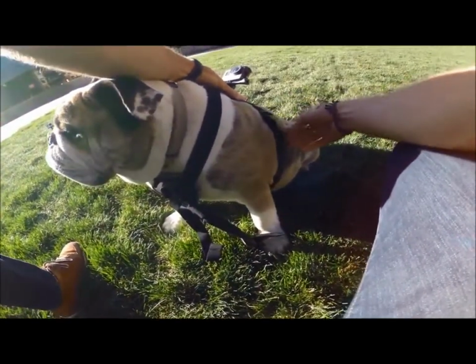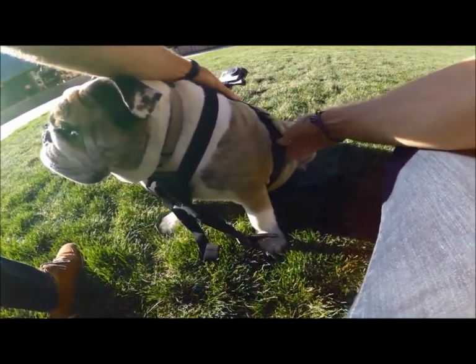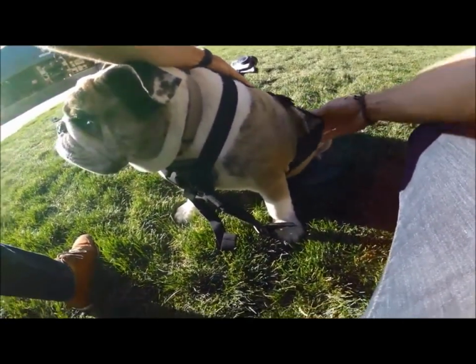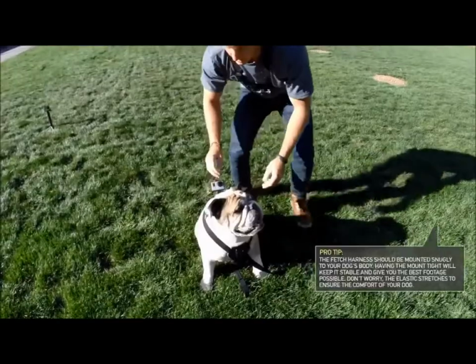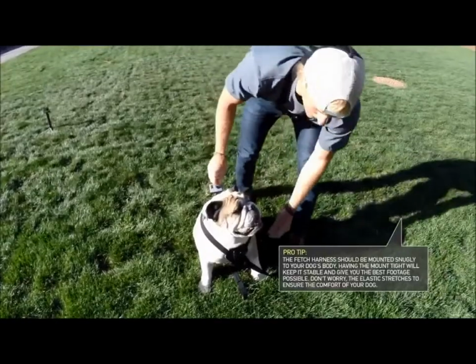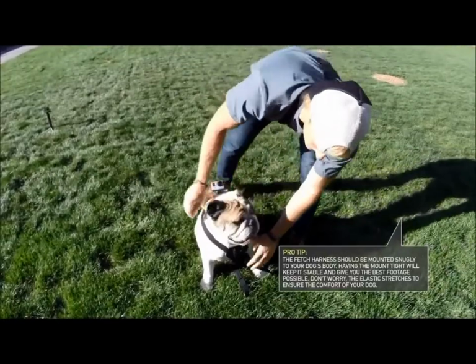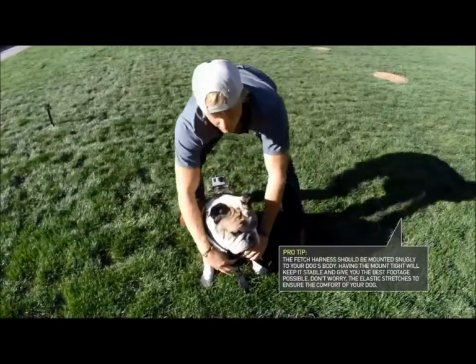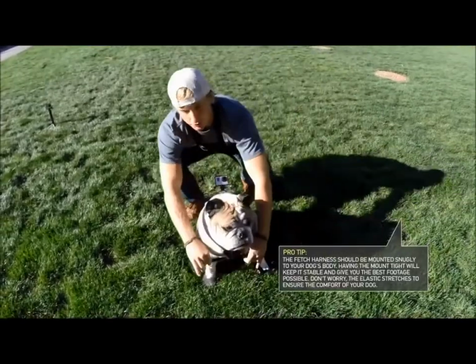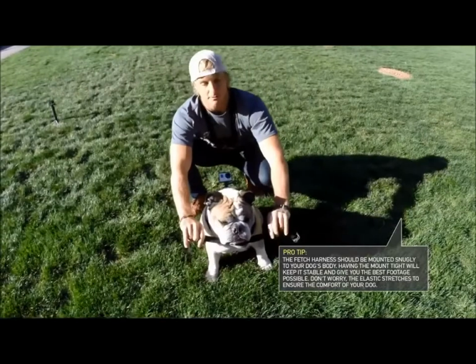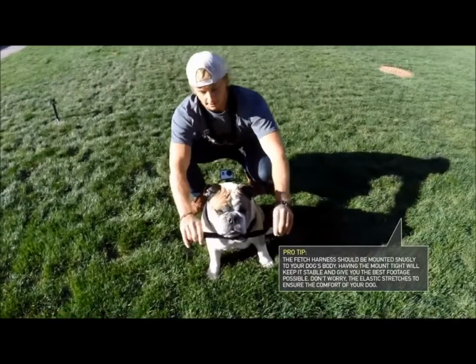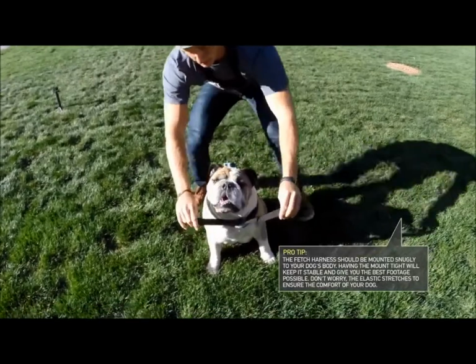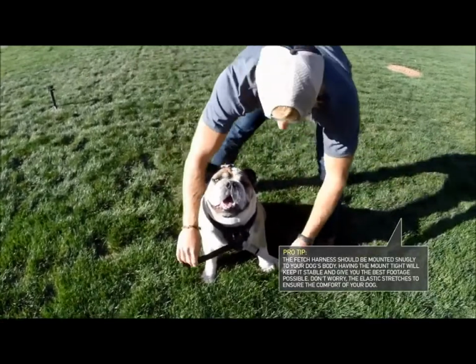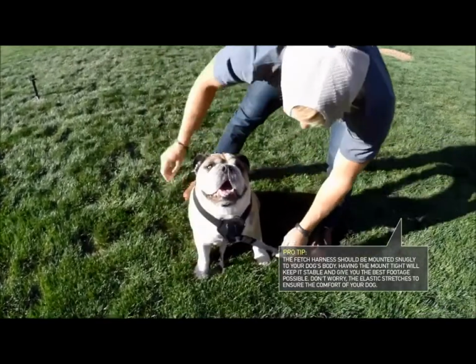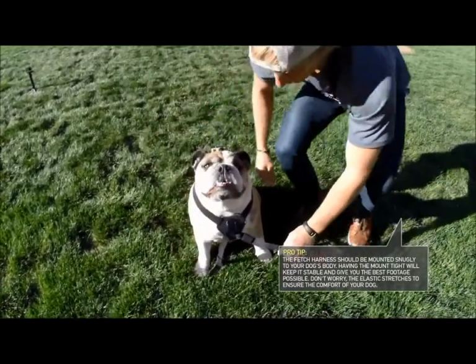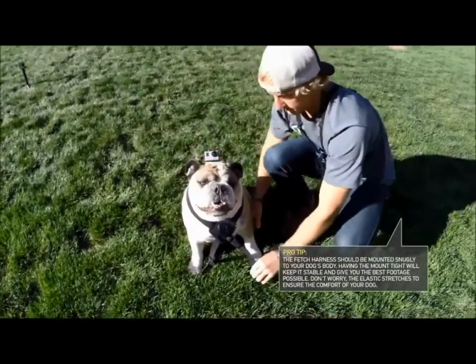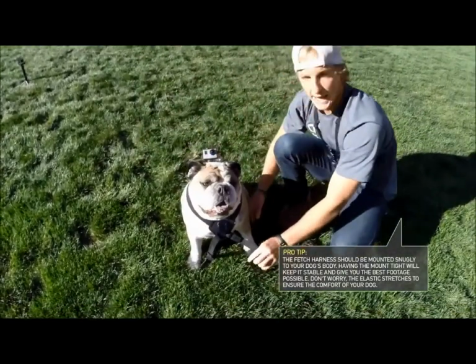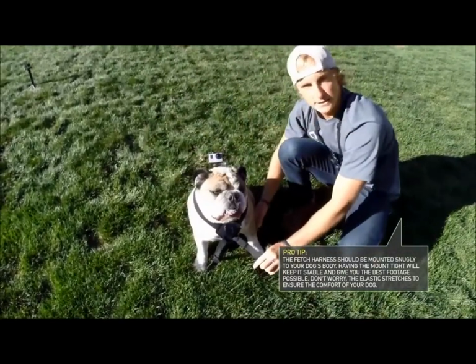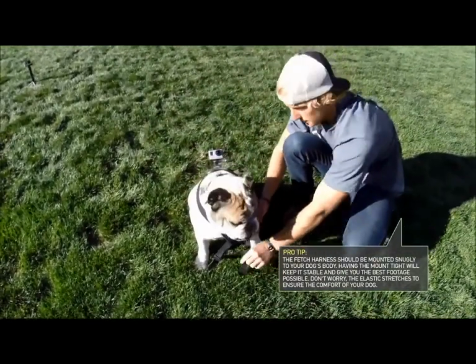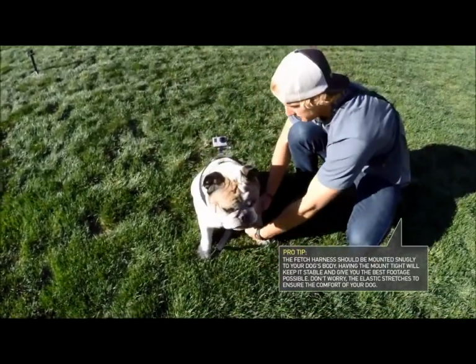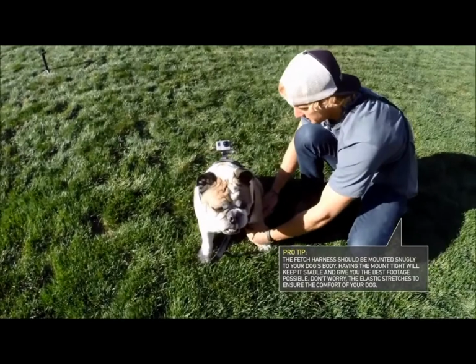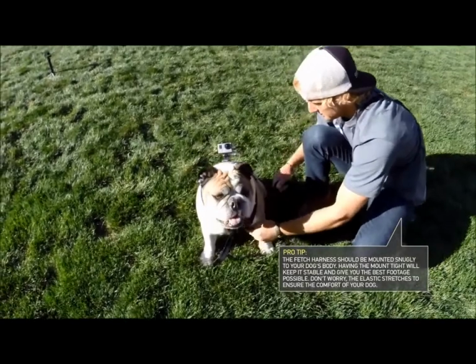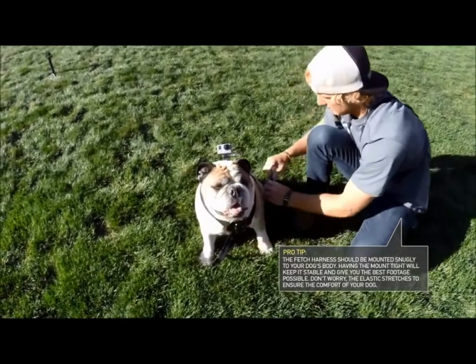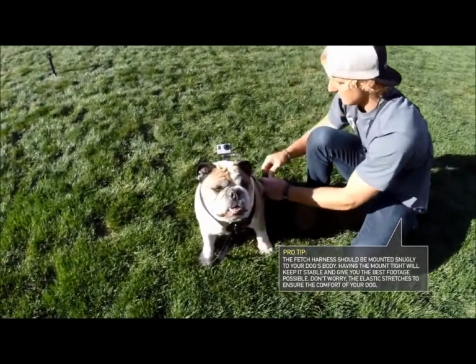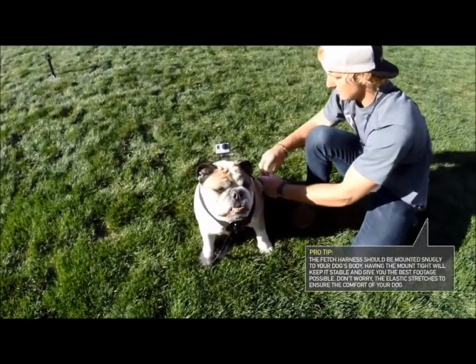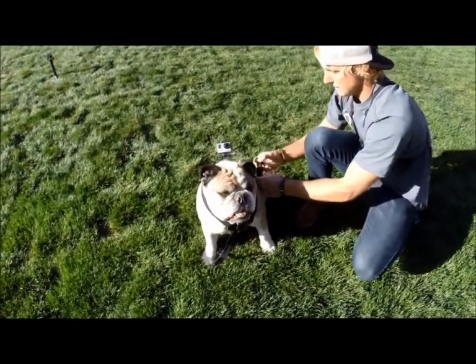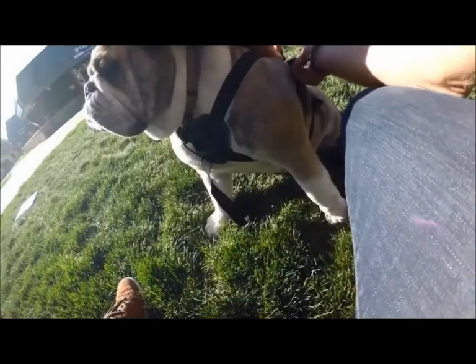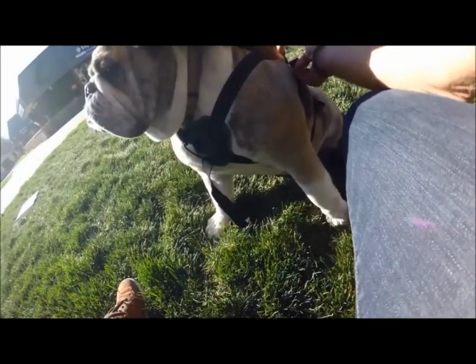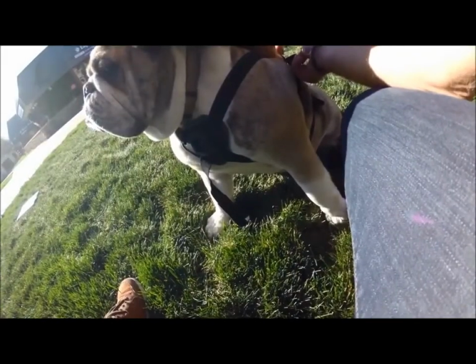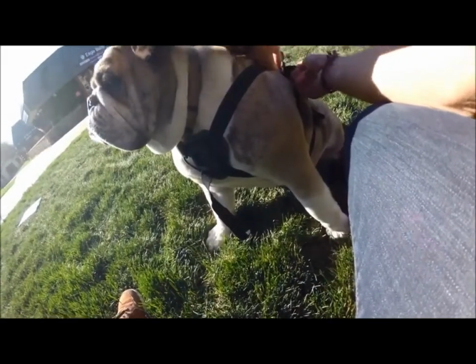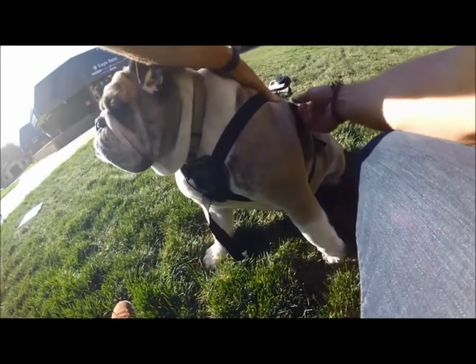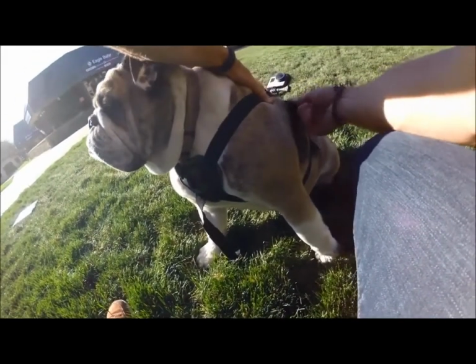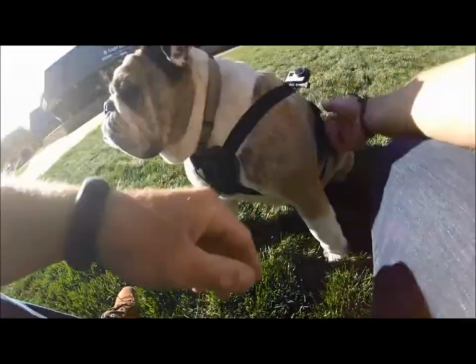Super easy. Then you're gonna take these front two straps and go through the front legs under them, and then loop them onto the elastic on the middle of the back plate.